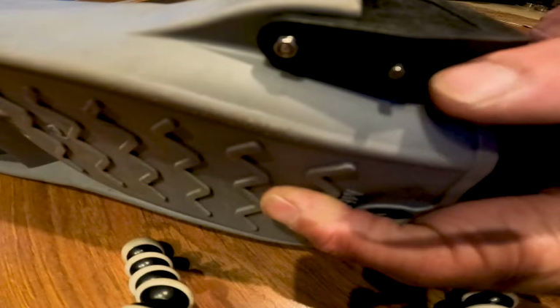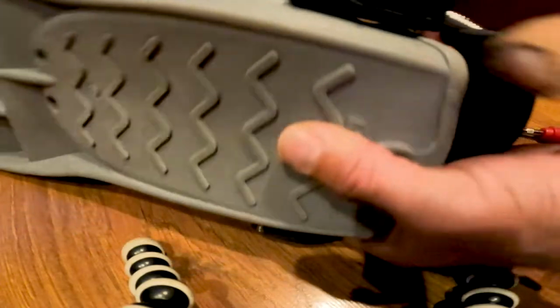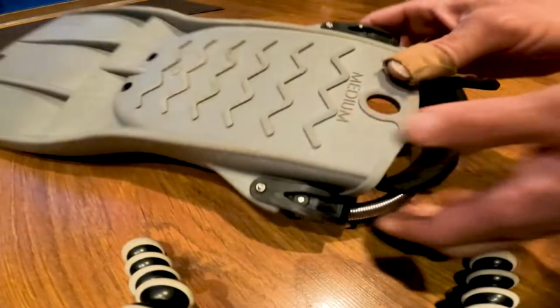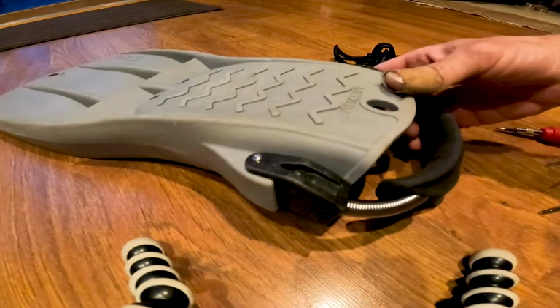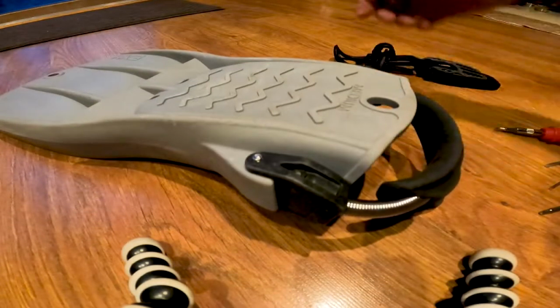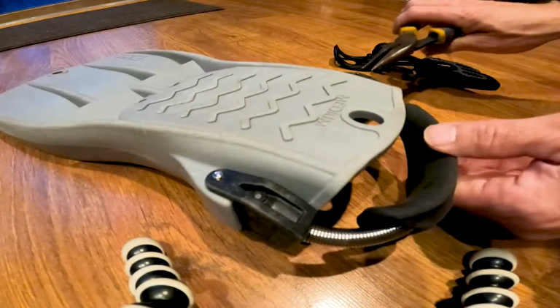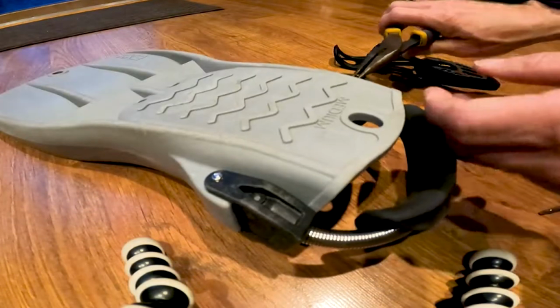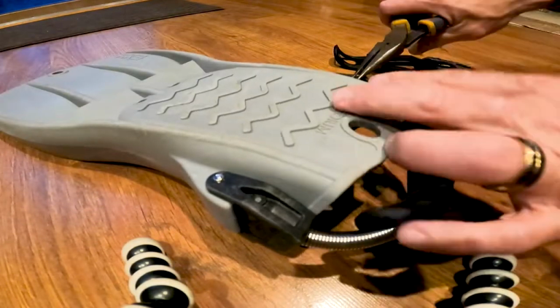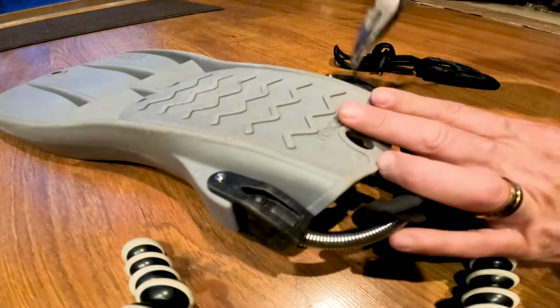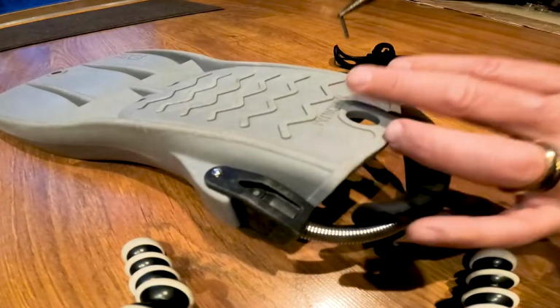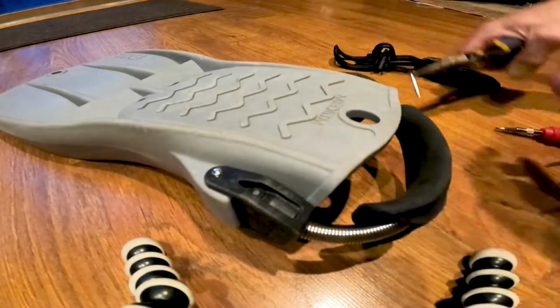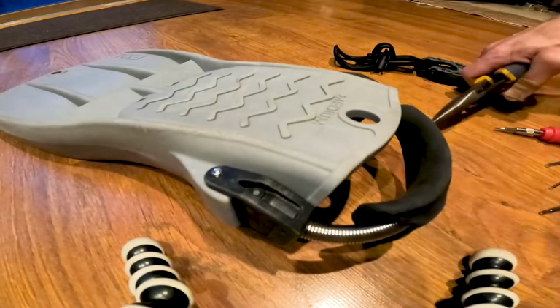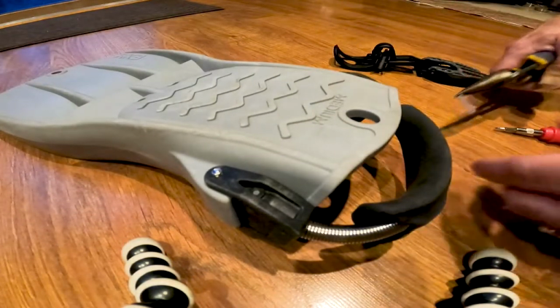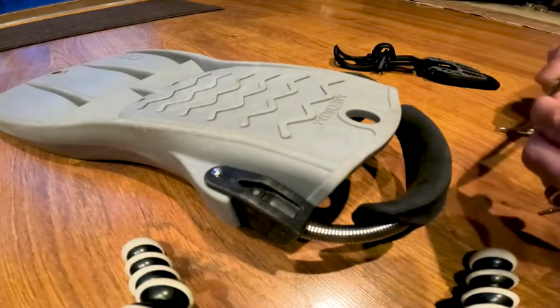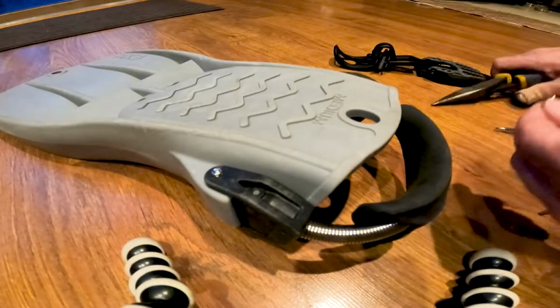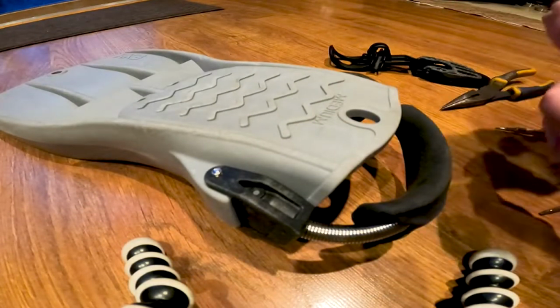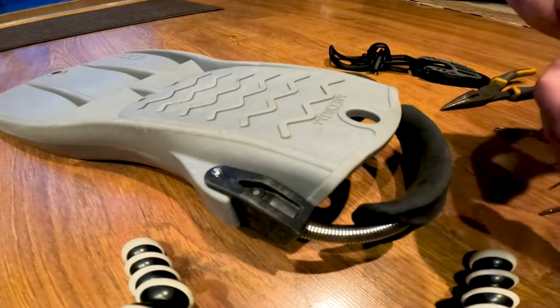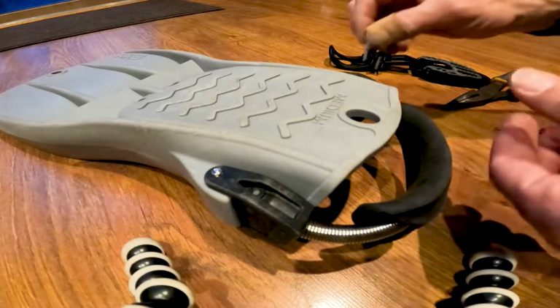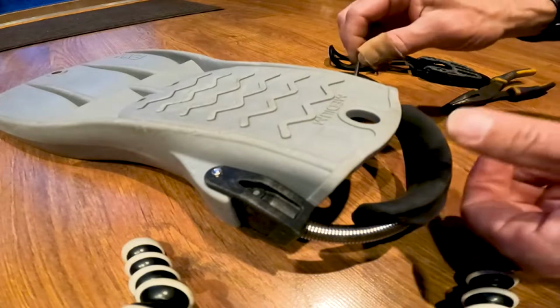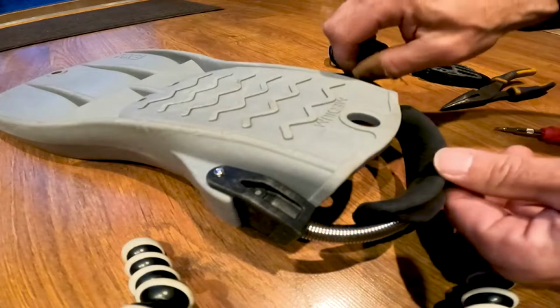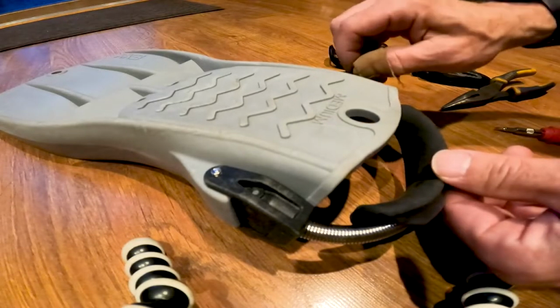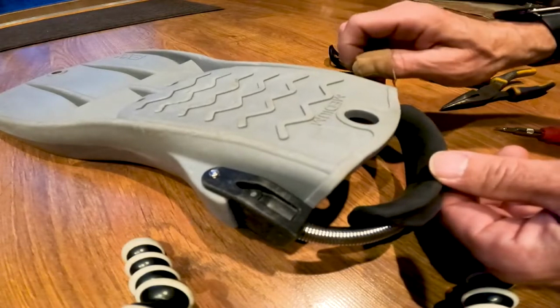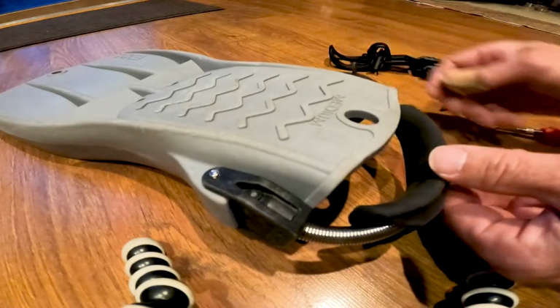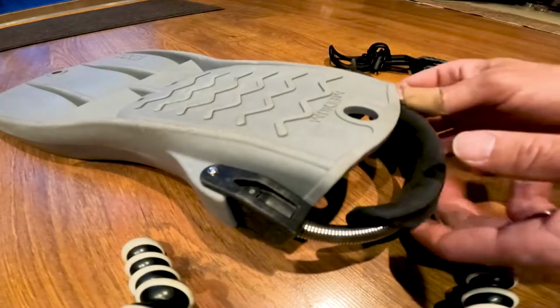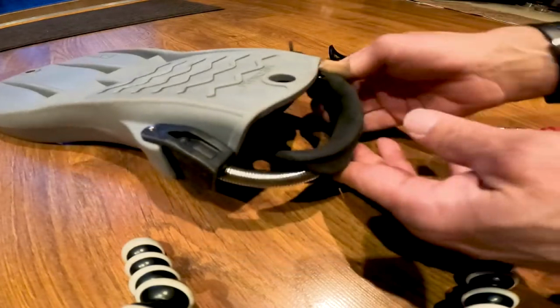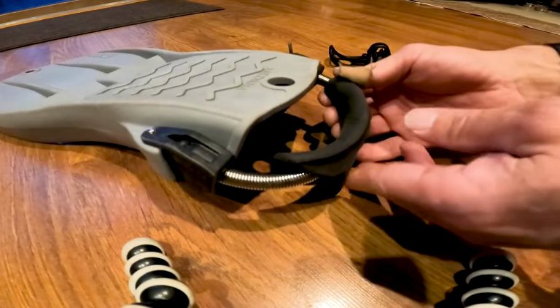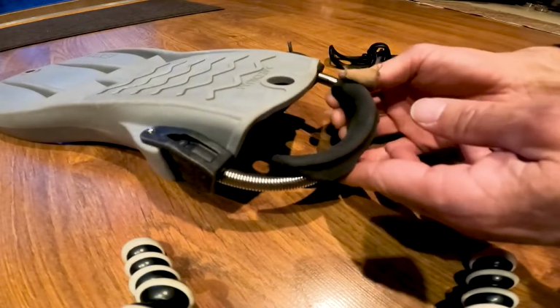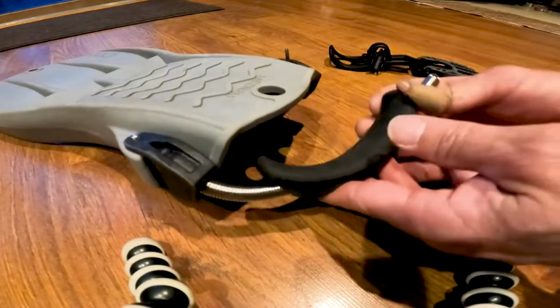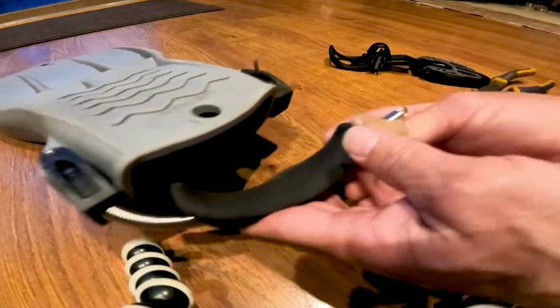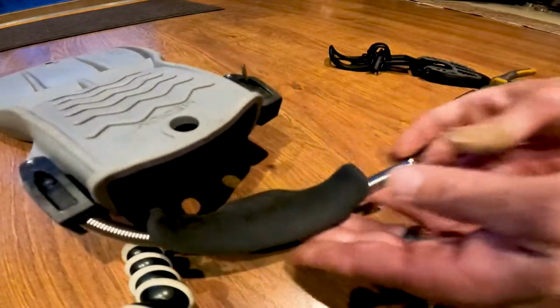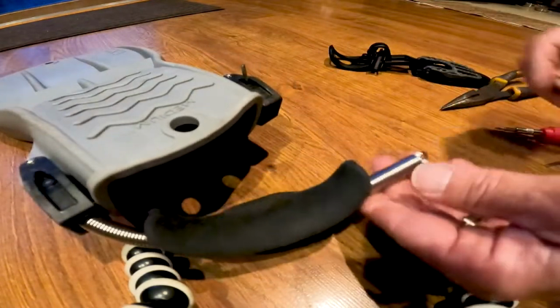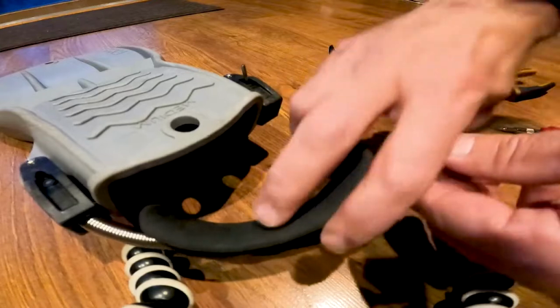That pops through. You can pull that — I'm going to leave it just in there so I don't lose it — but look at this, that comes right out.